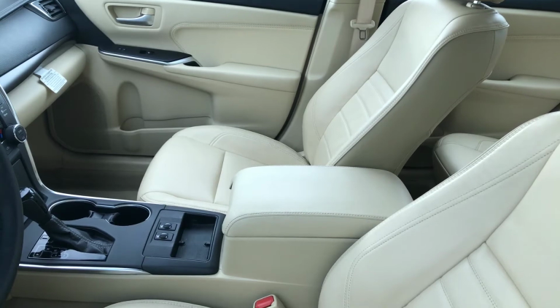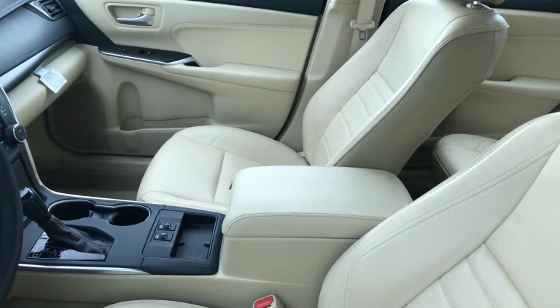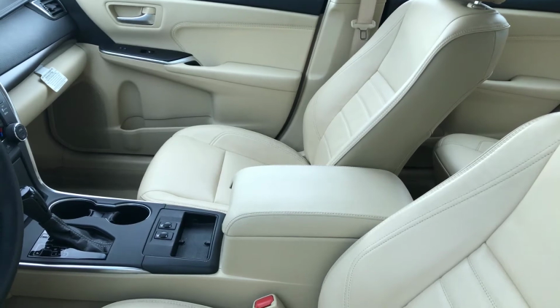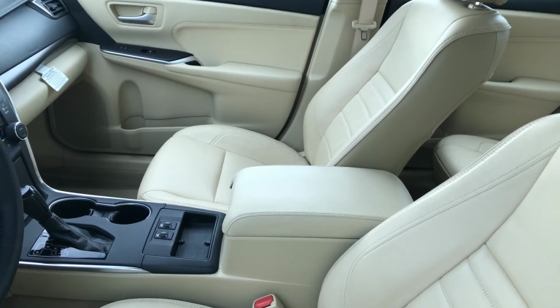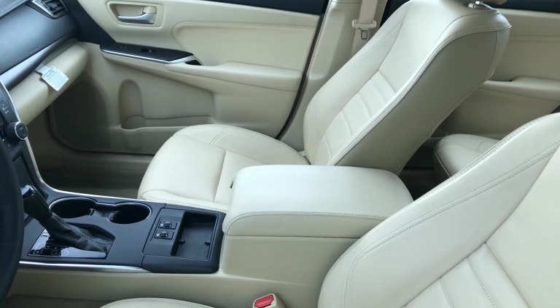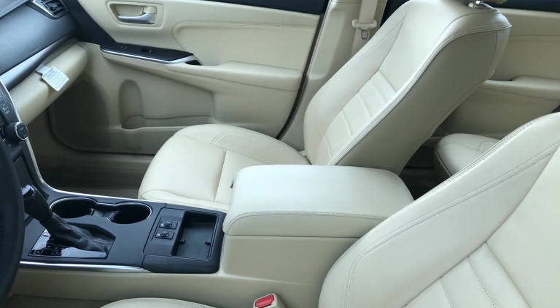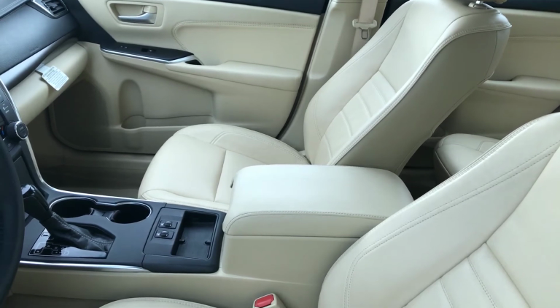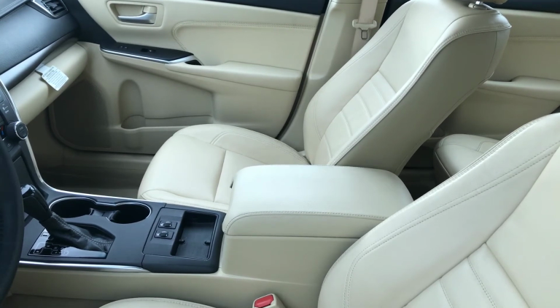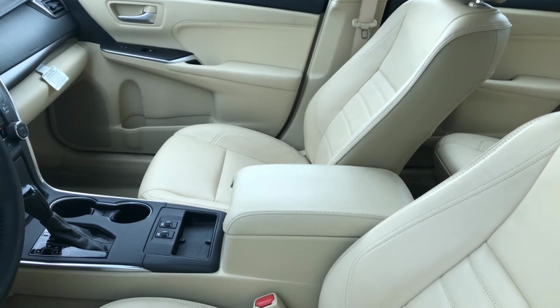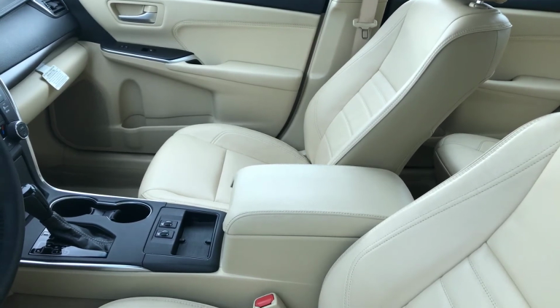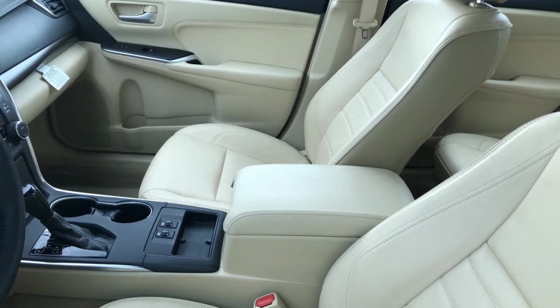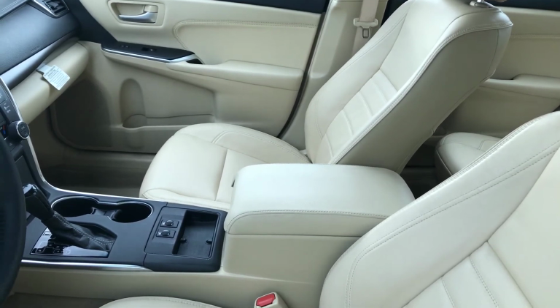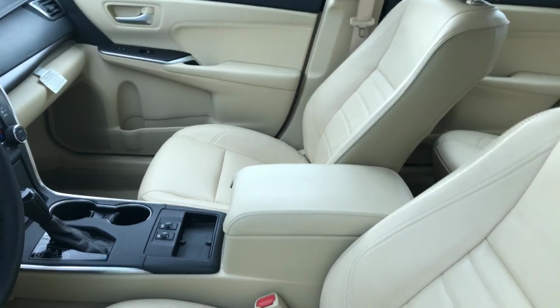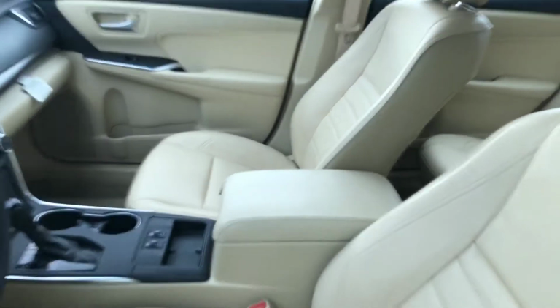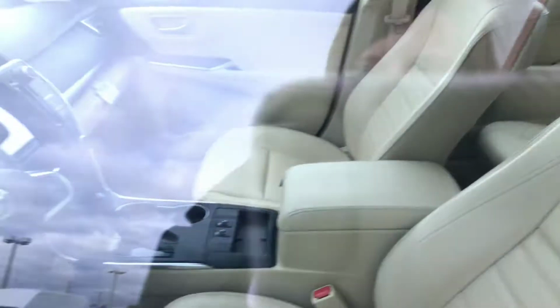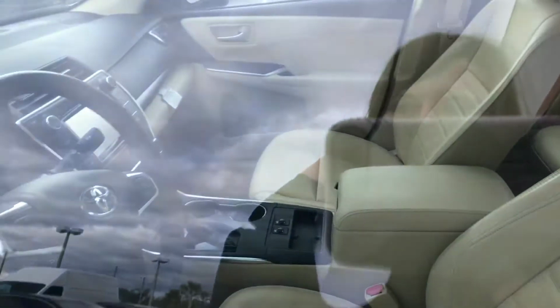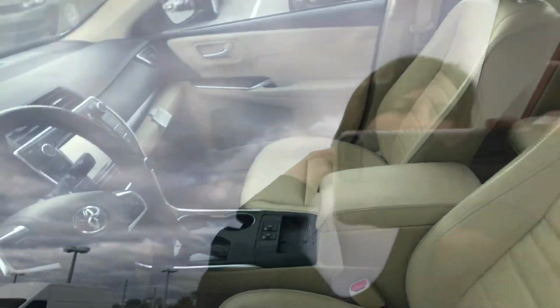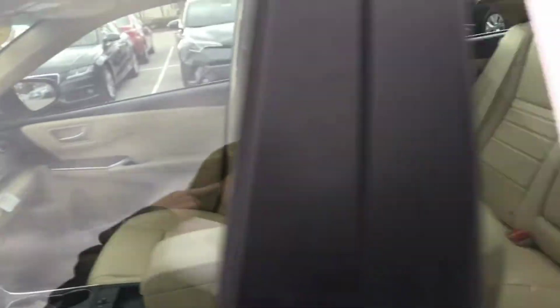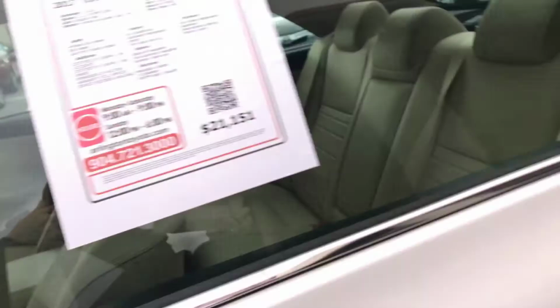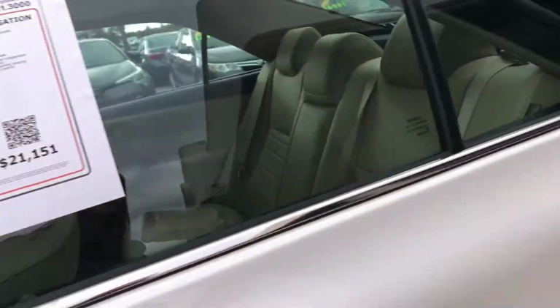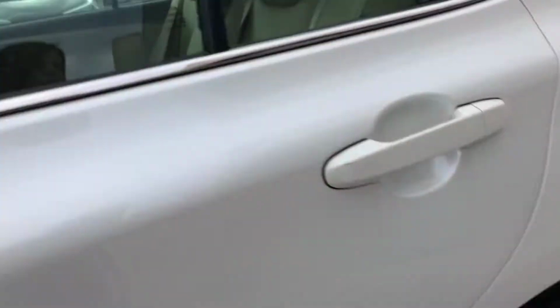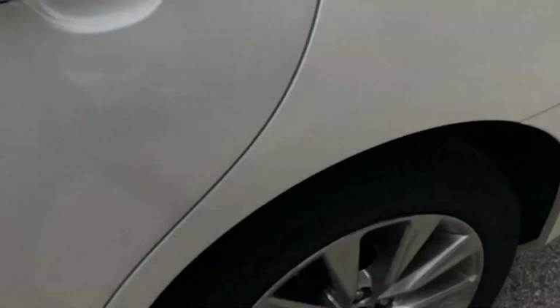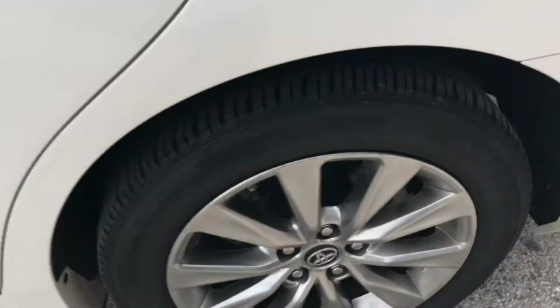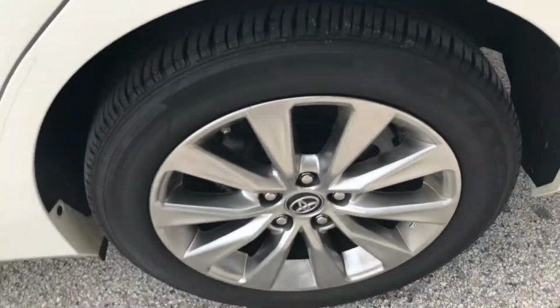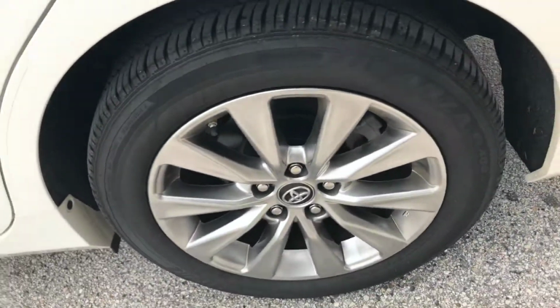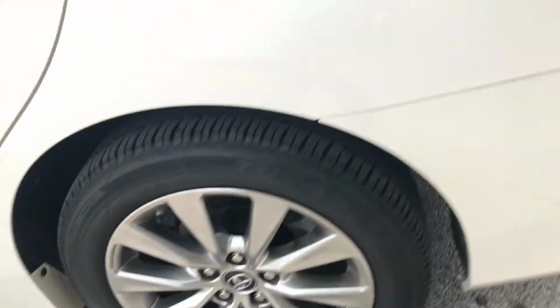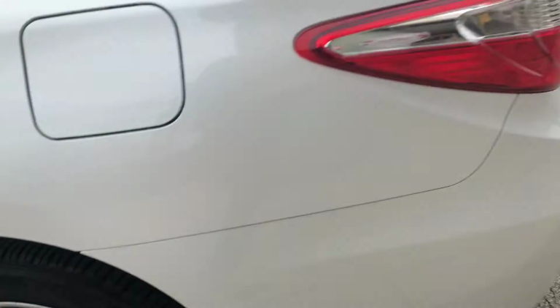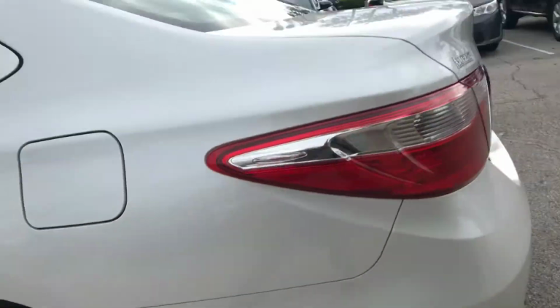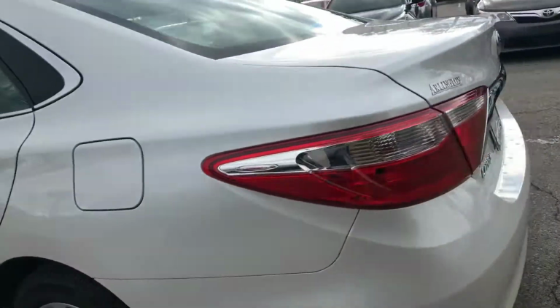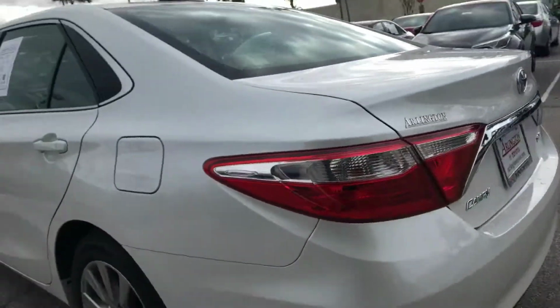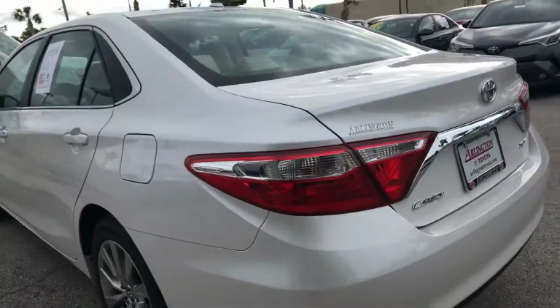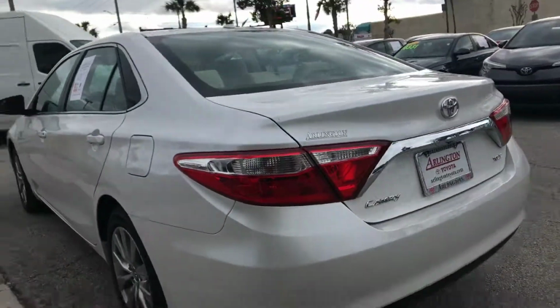Possibly having navigation — I'll have to verify that, as somebody else has the key right now. It does have heated seats, and I will get a key to it if you'd like a further in-depth video. The vehicle is still here, present and available.